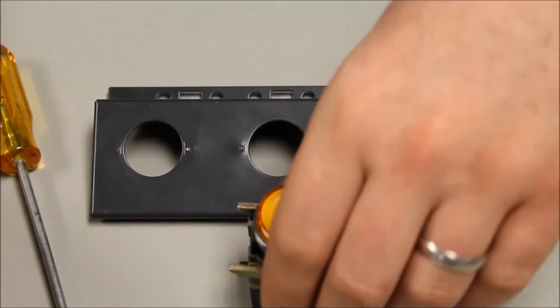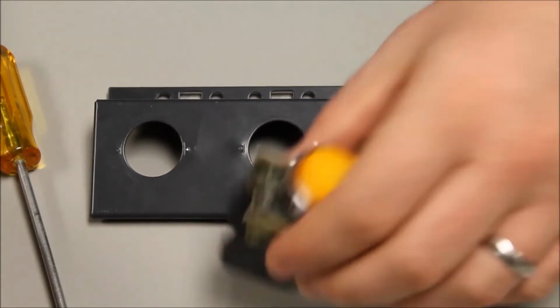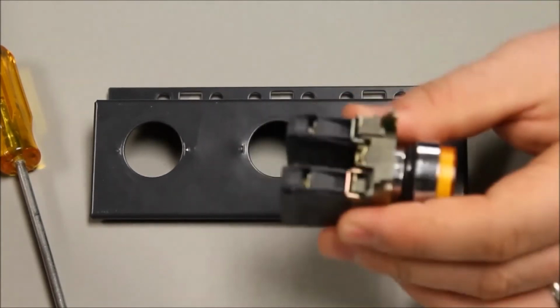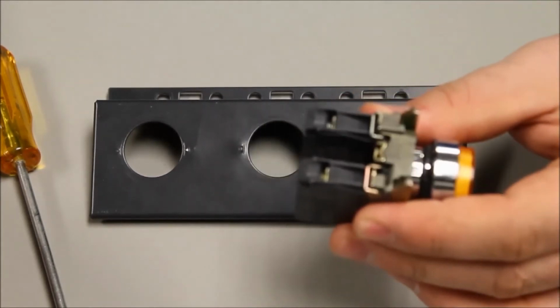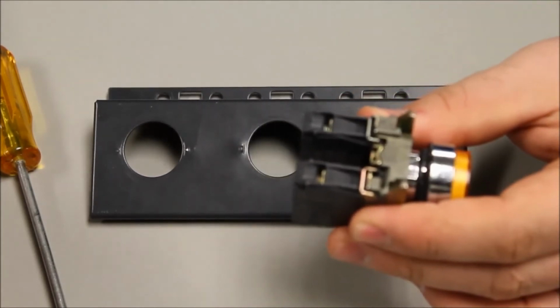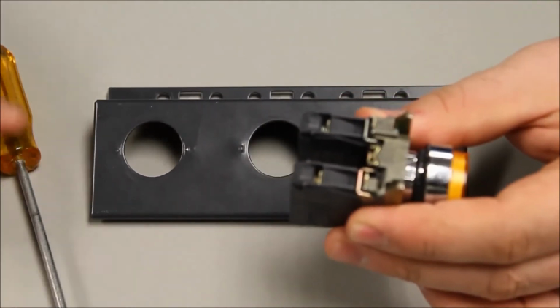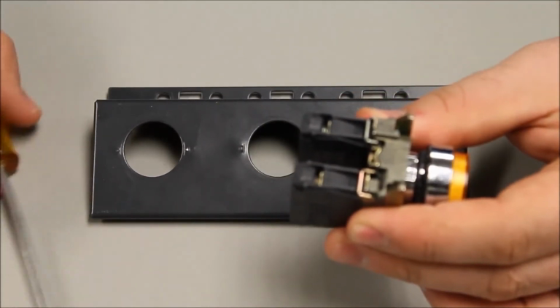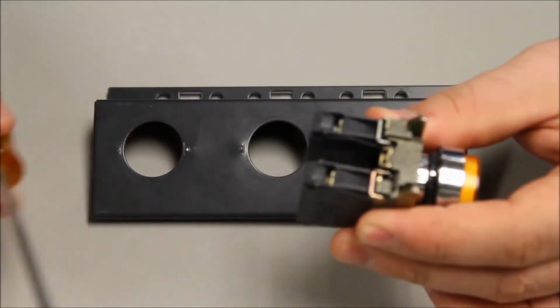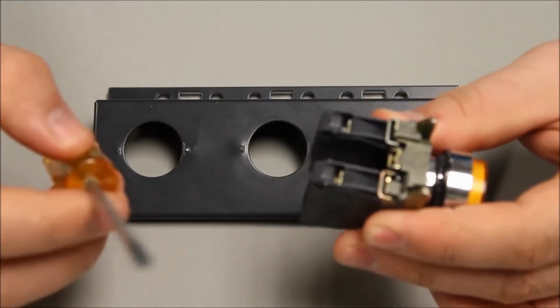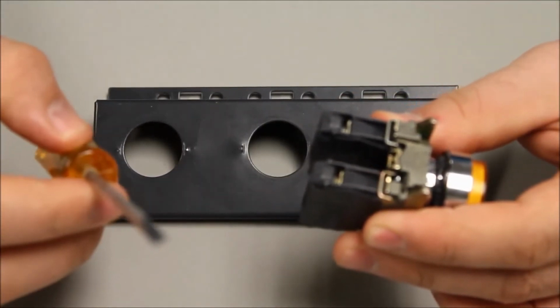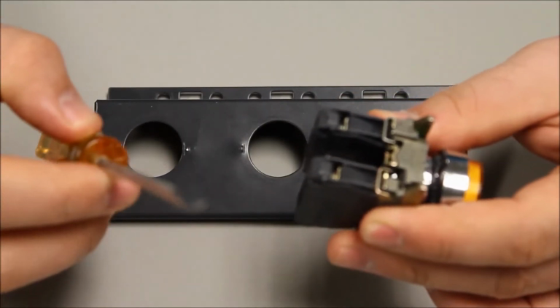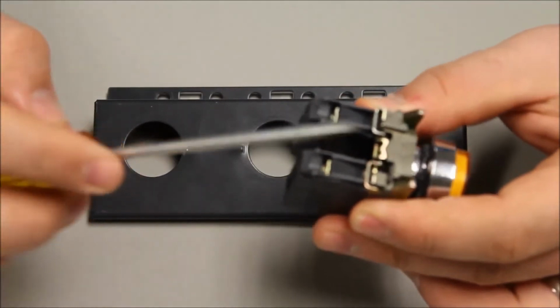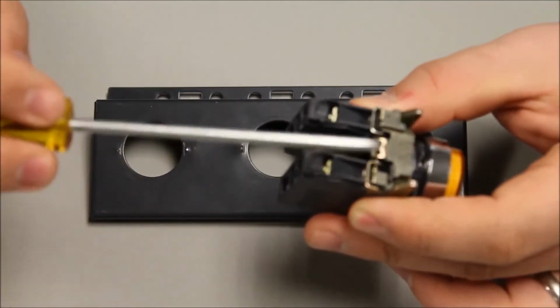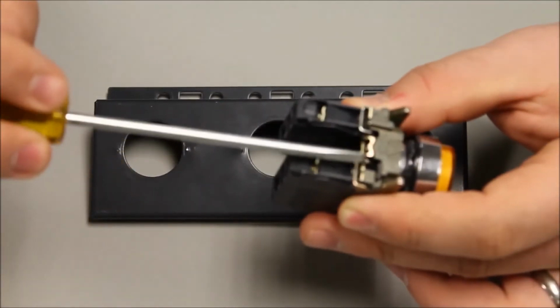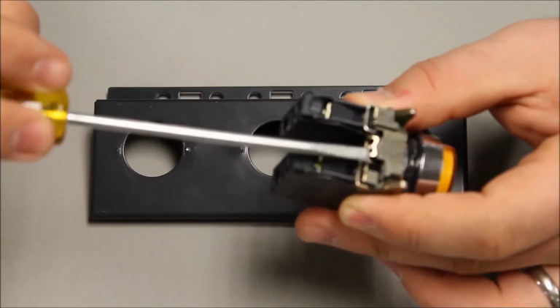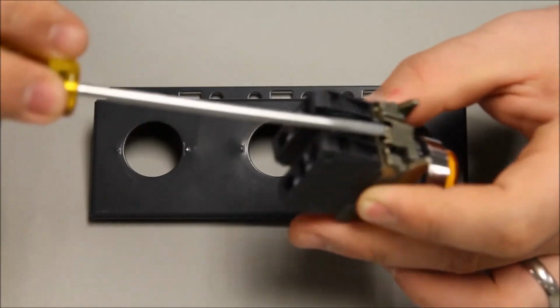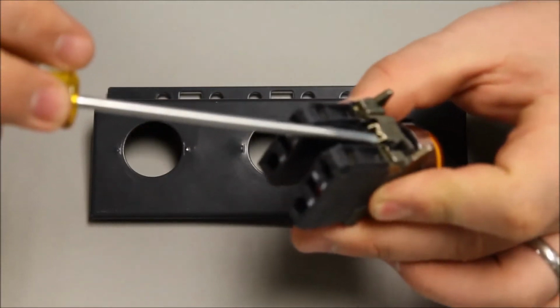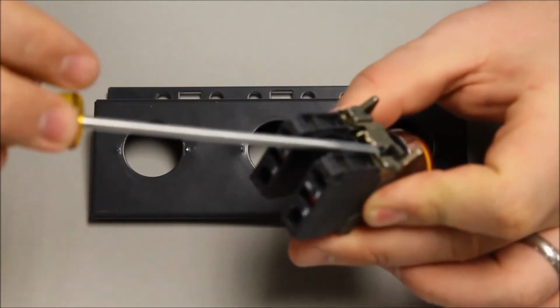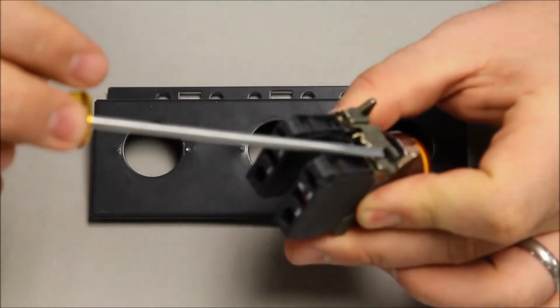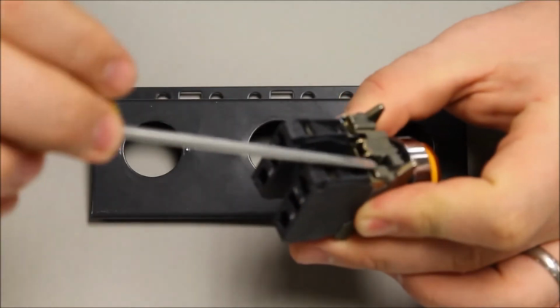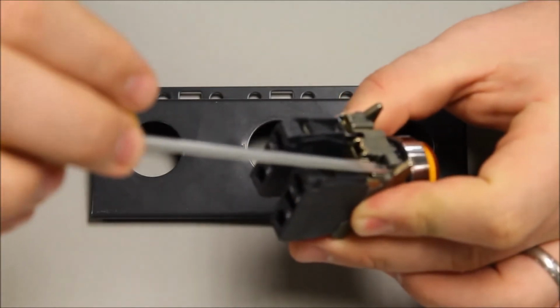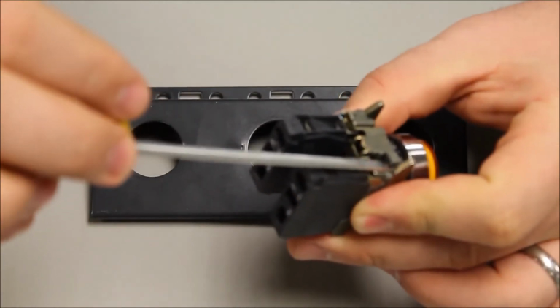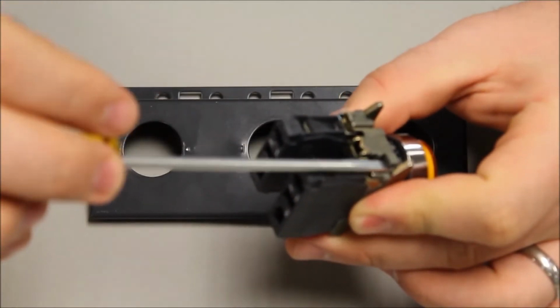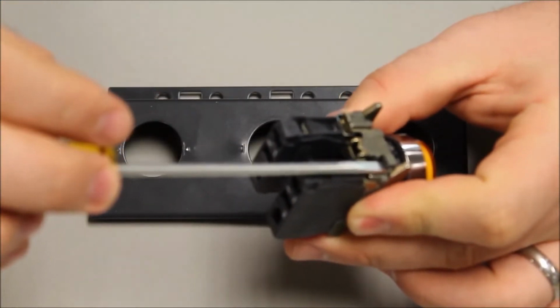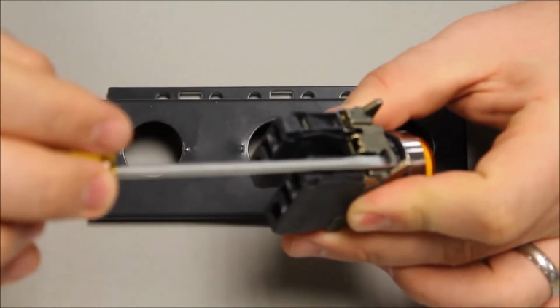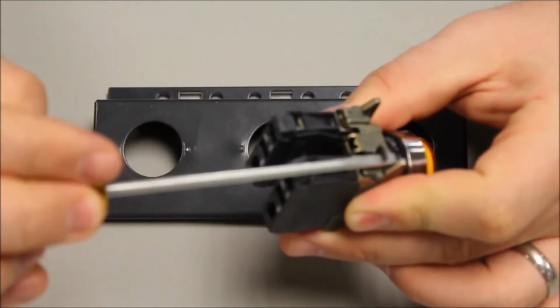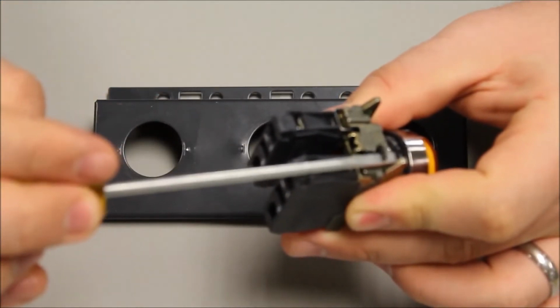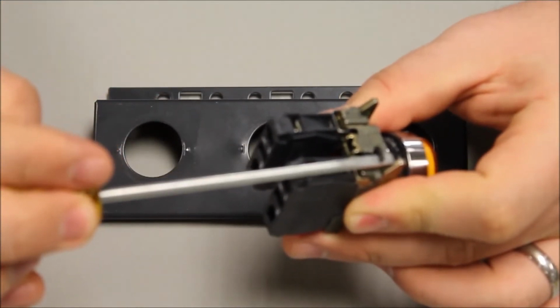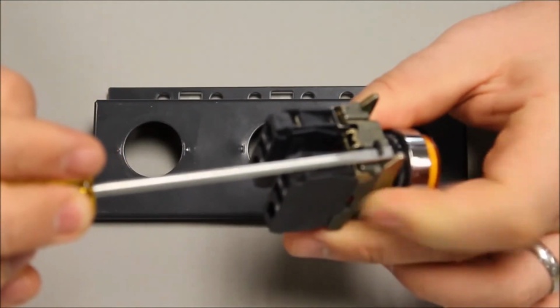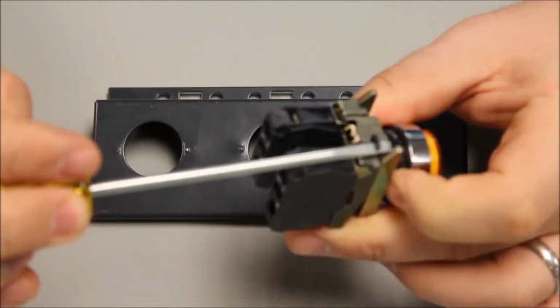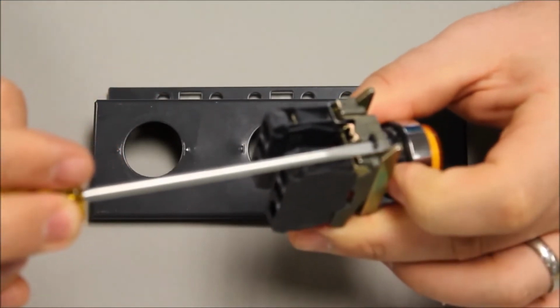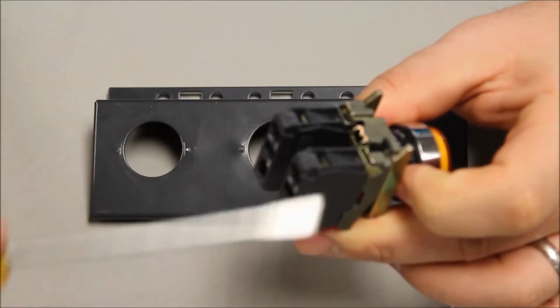Take the operator, take a flat screwdriver, identify the black tab, insert the screwdriver underneath, pull up — it releases the operator.